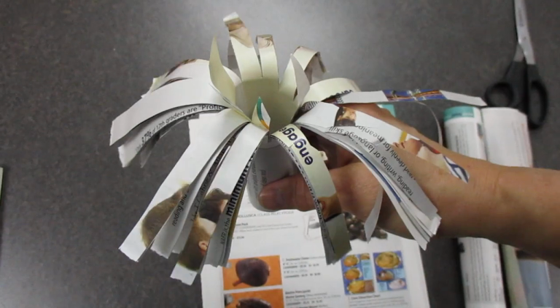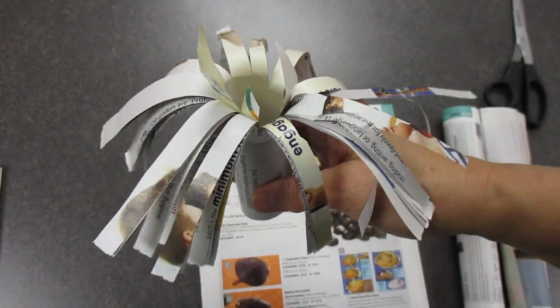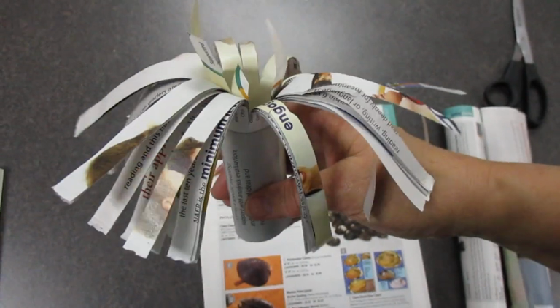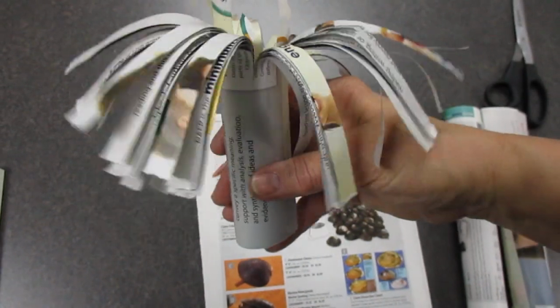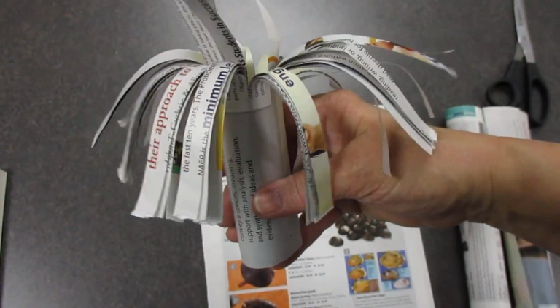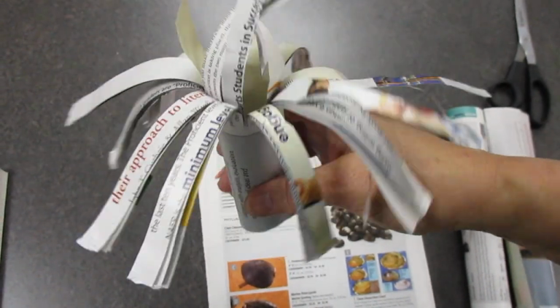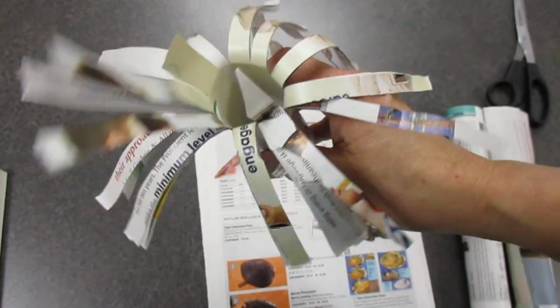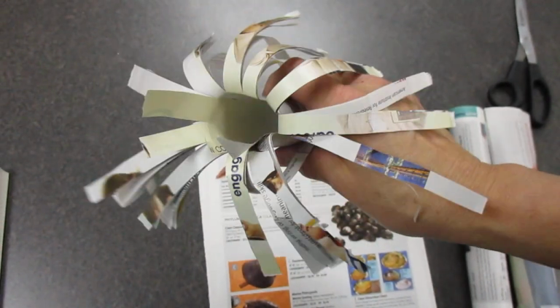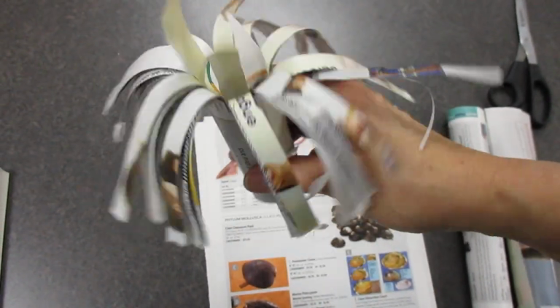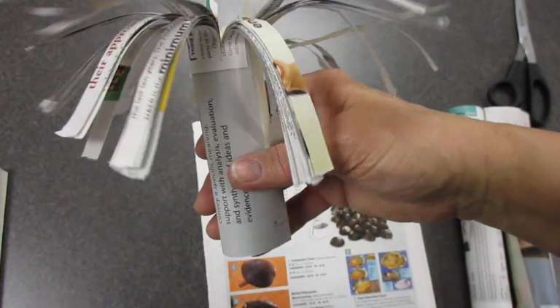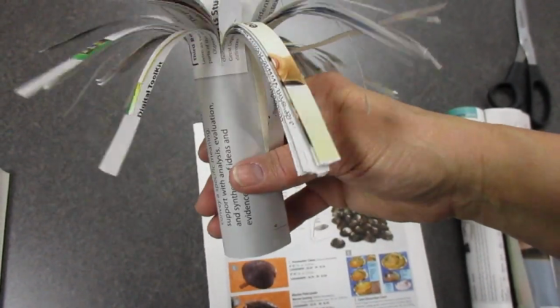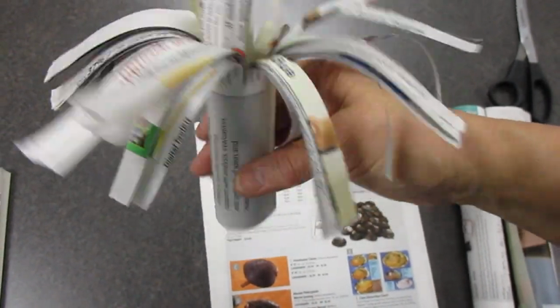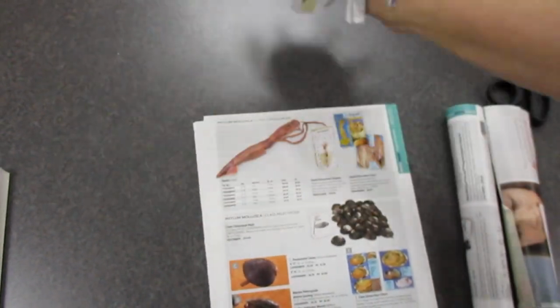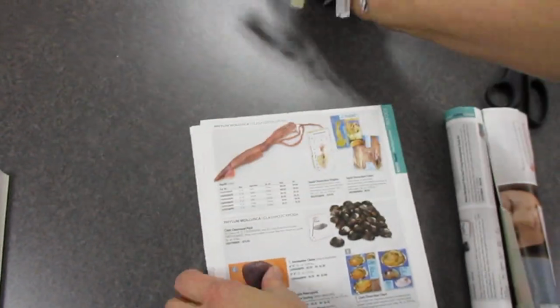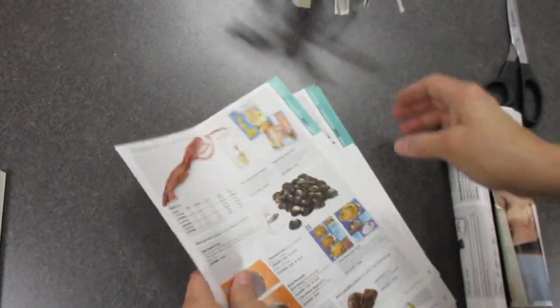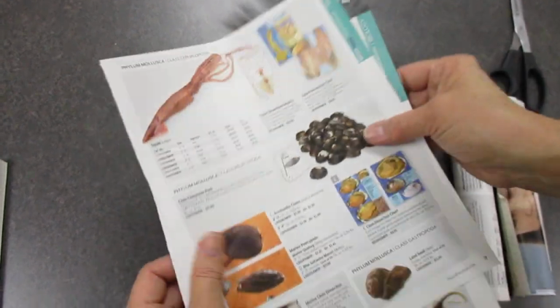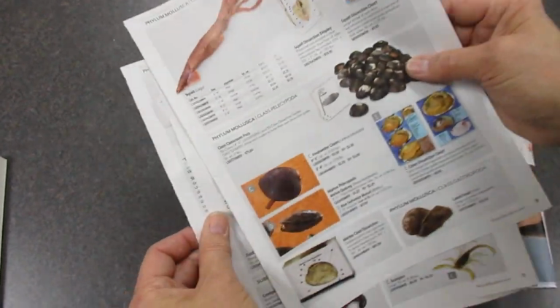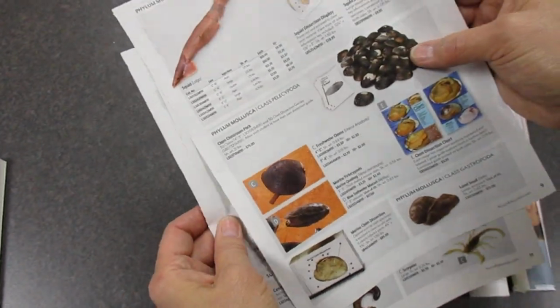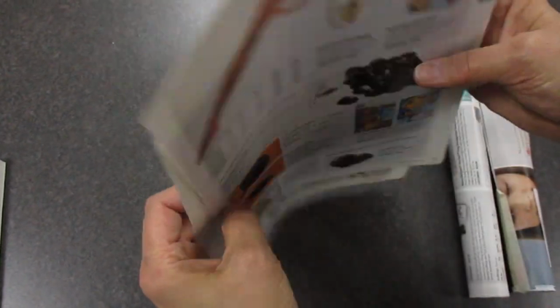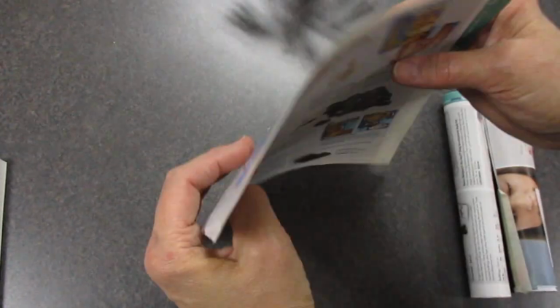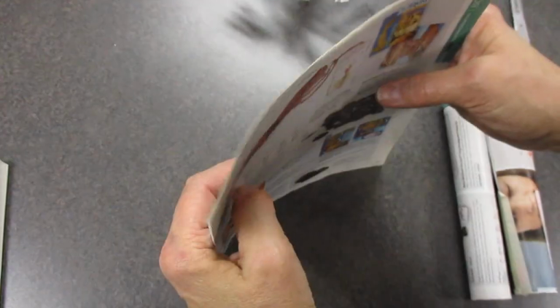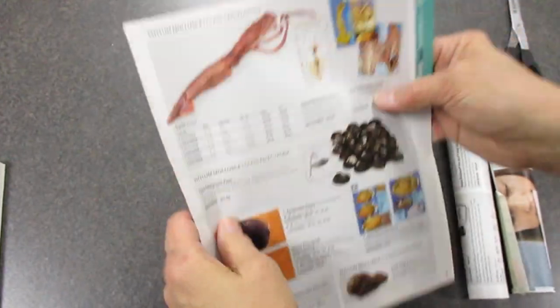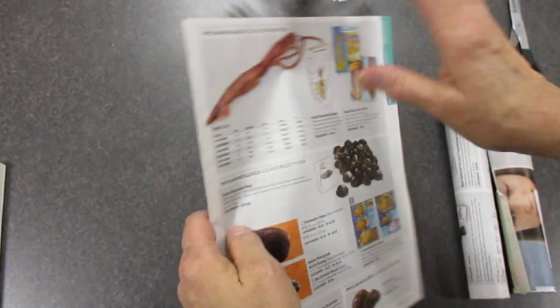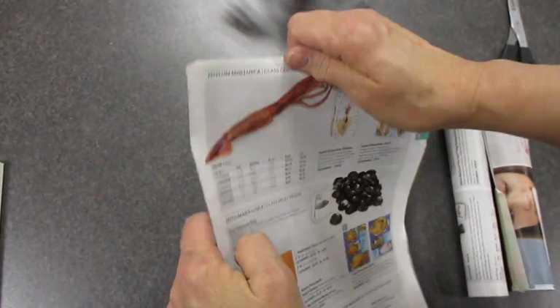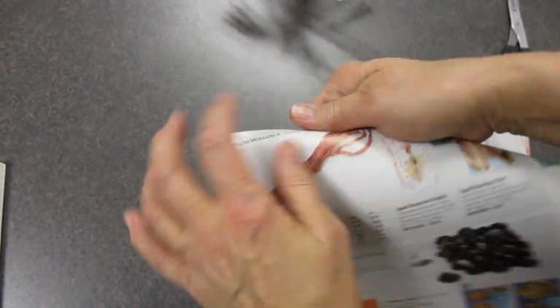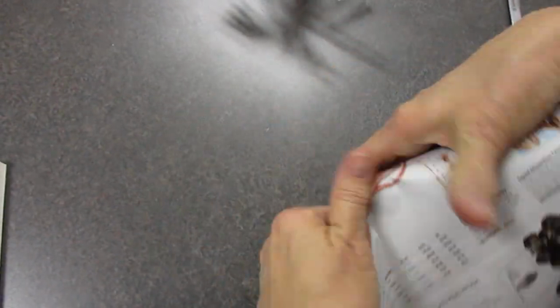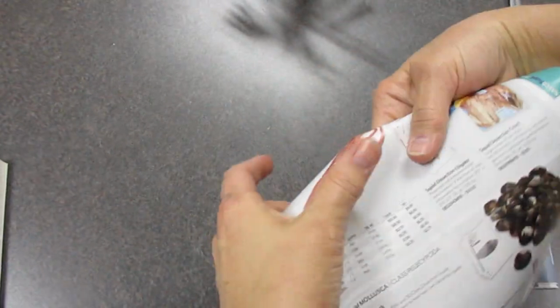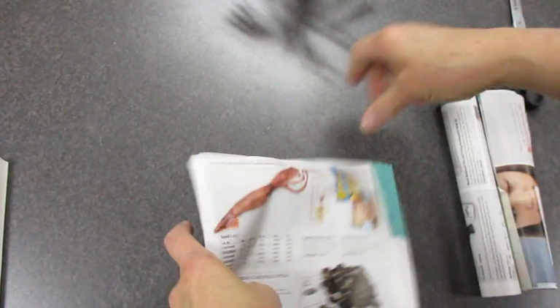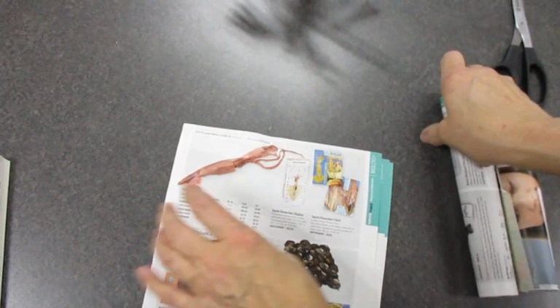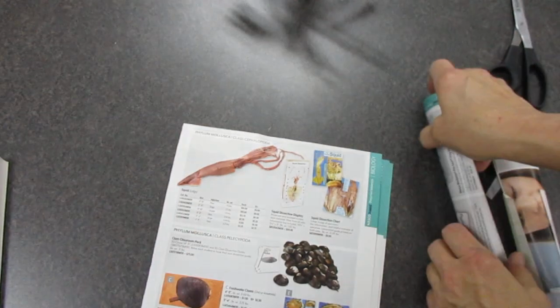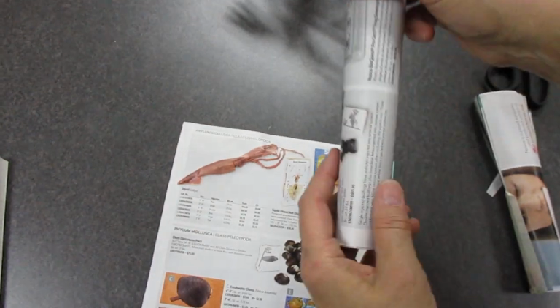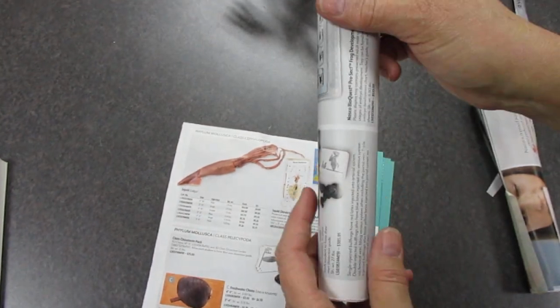You're going to make a sea anemone, and this is what it'll look like when you're done. You need about three pieces of paper. You roll them up, and when you roll them up, they'll look like this.